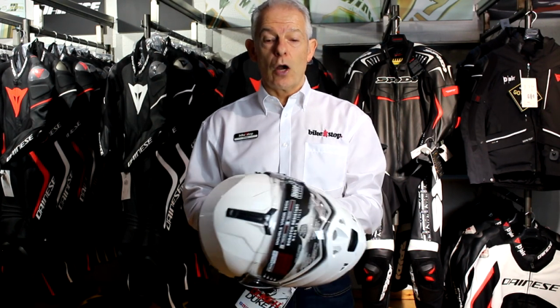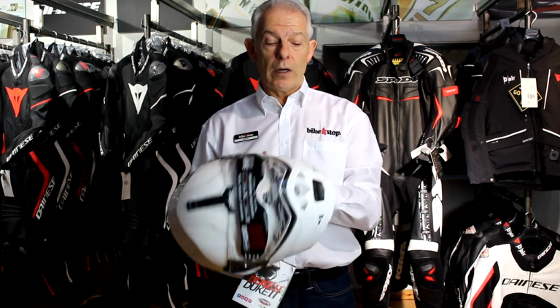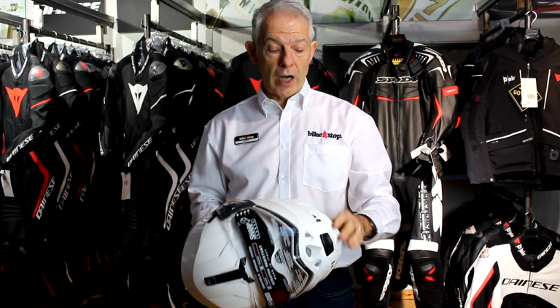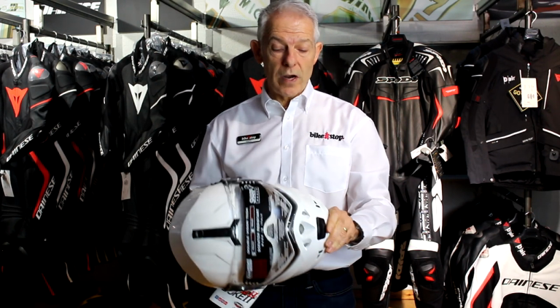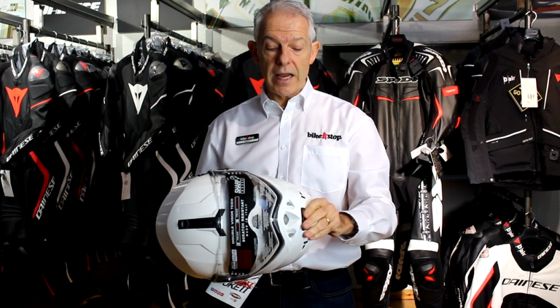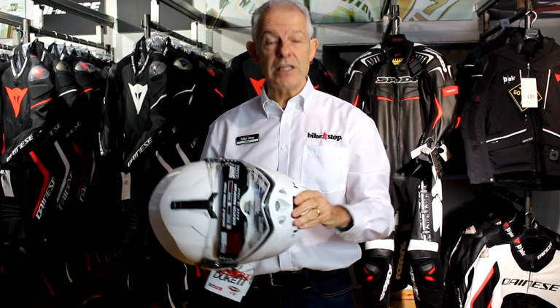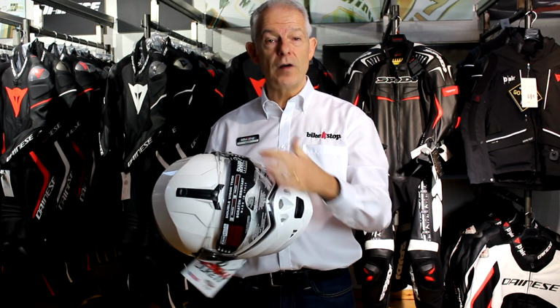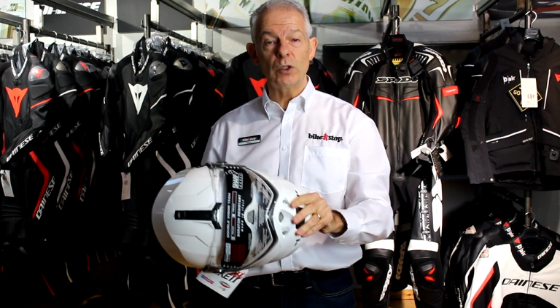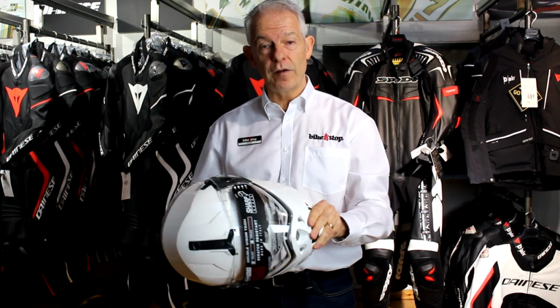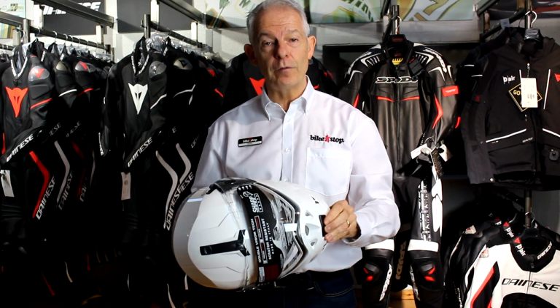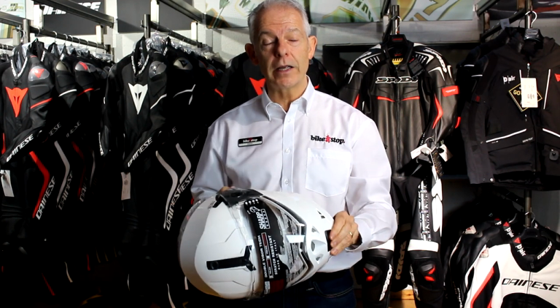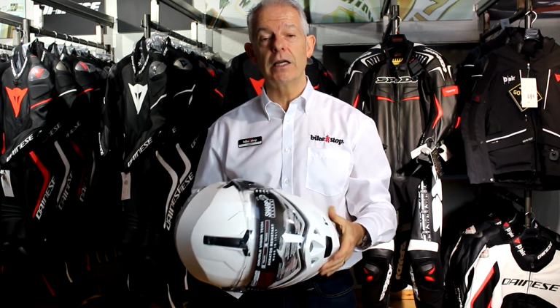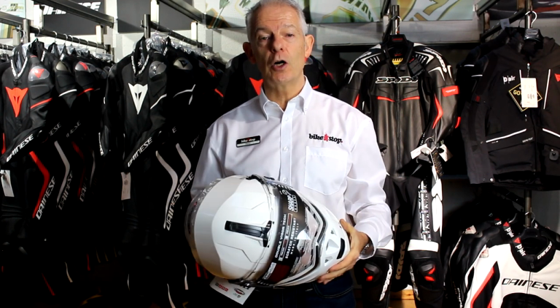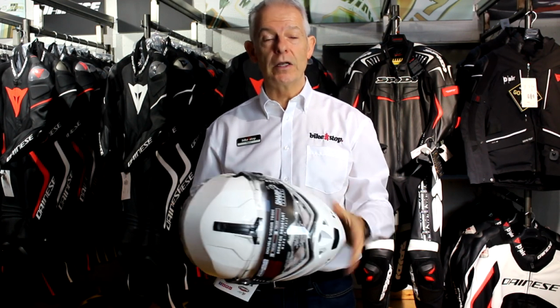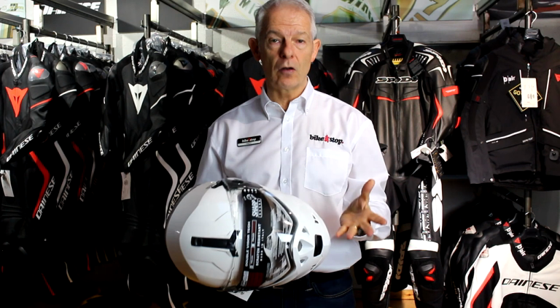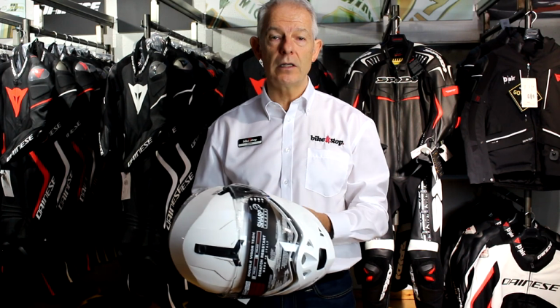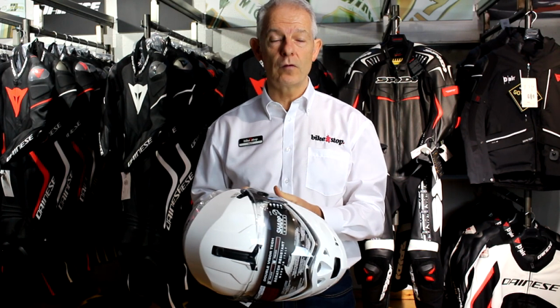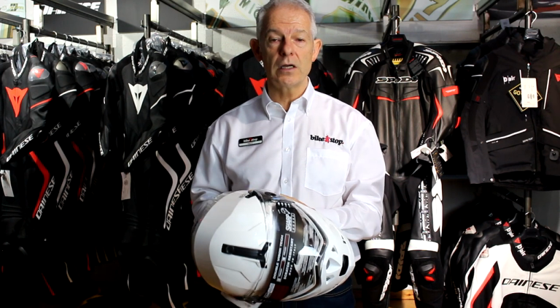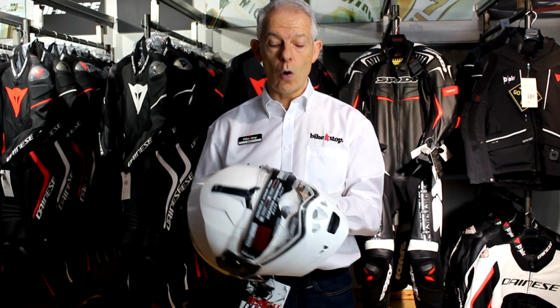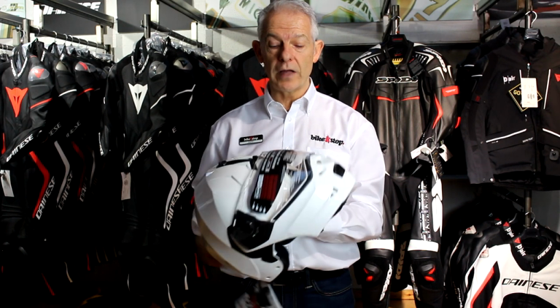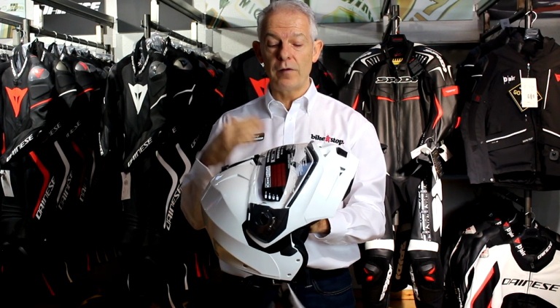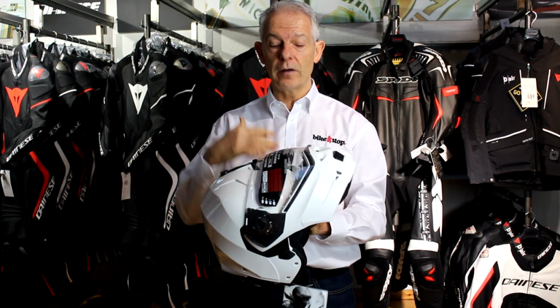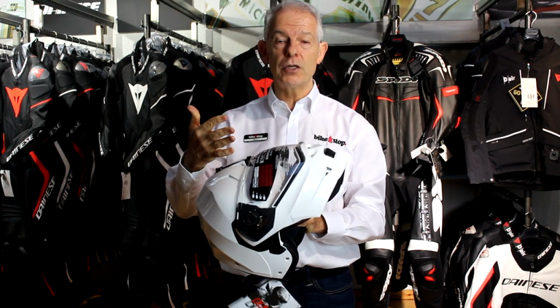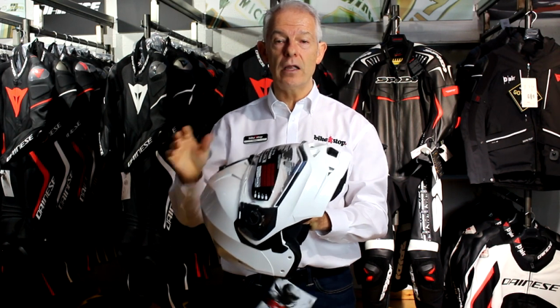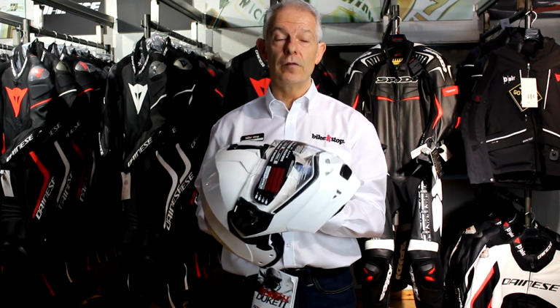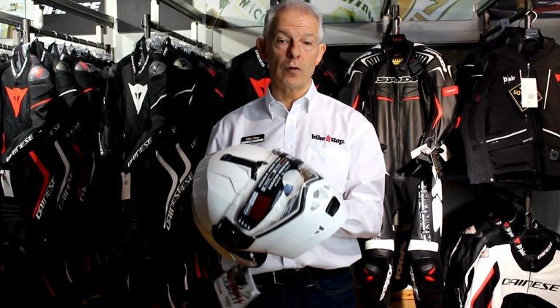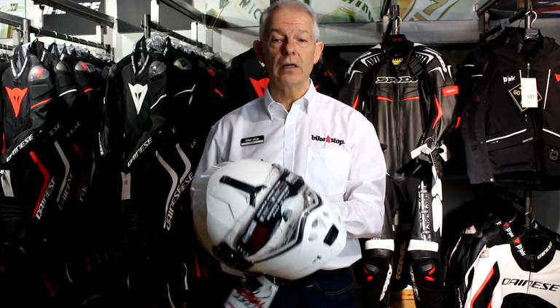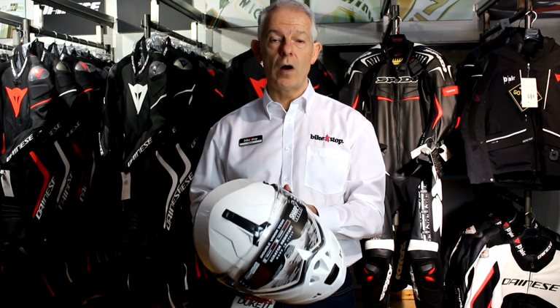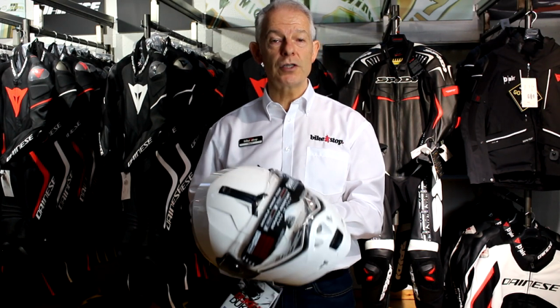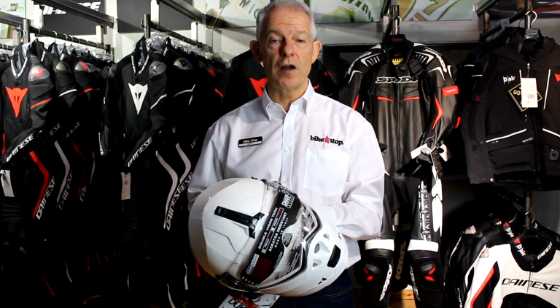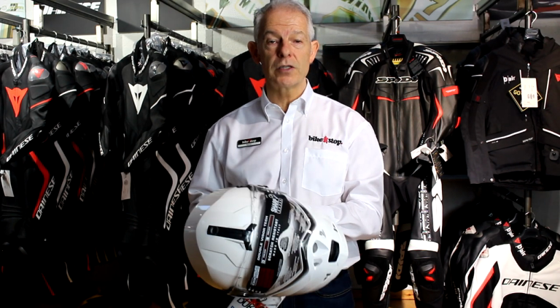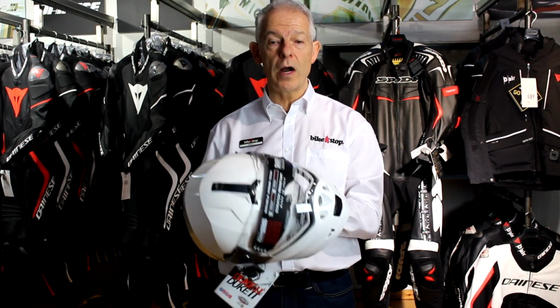It also comes with an anti-fog visor, which we can fit for you if you're buying it in the shop. It's a pin lock anti-fog visor. So all of that — the flip front, the P and J approval, and the five-star rating — for 165 pounds in white.